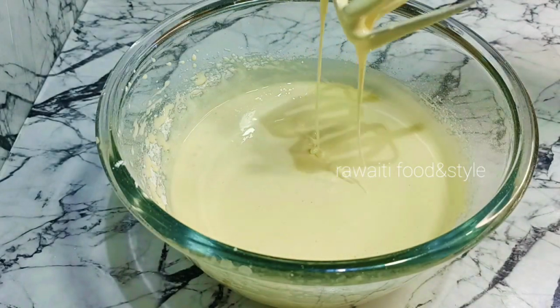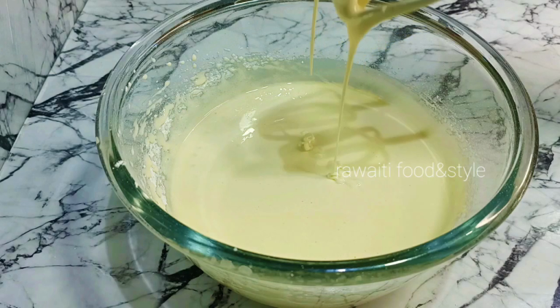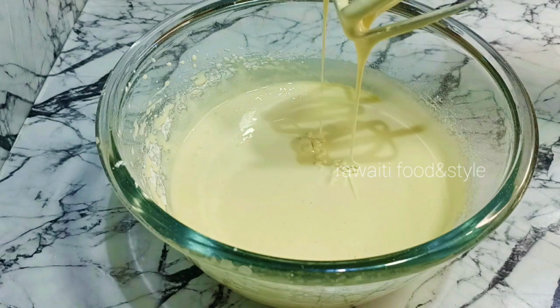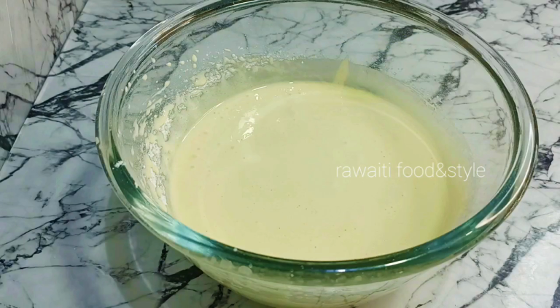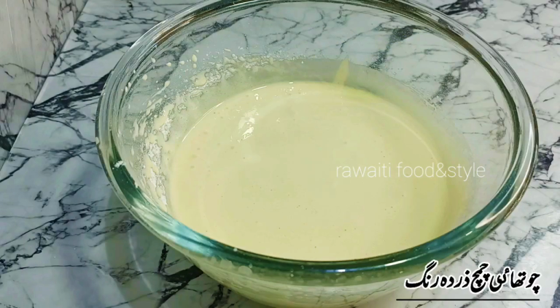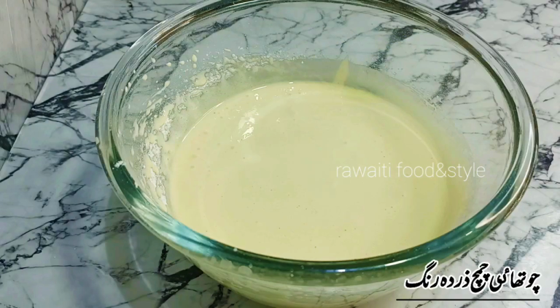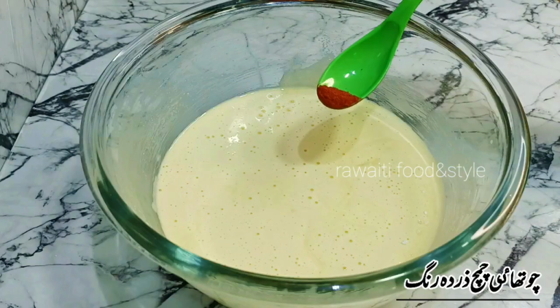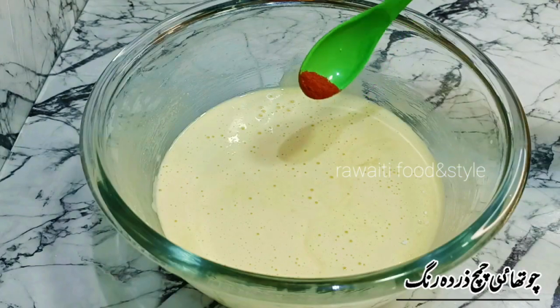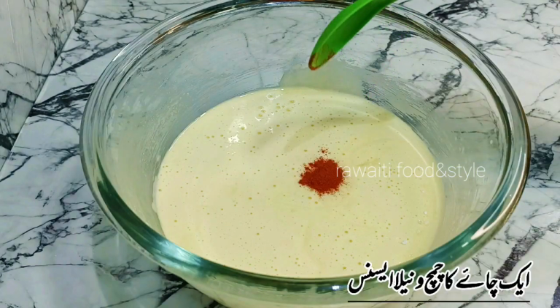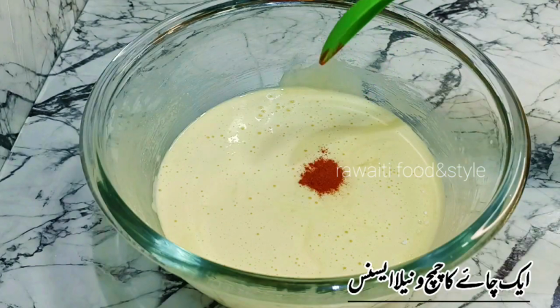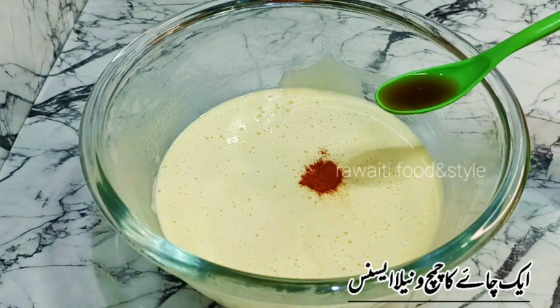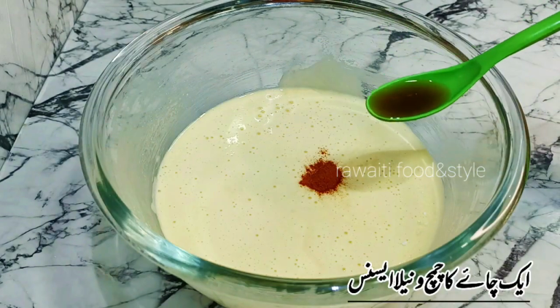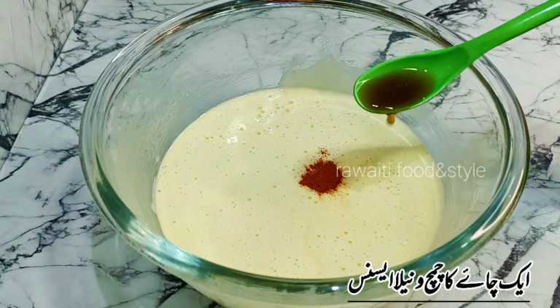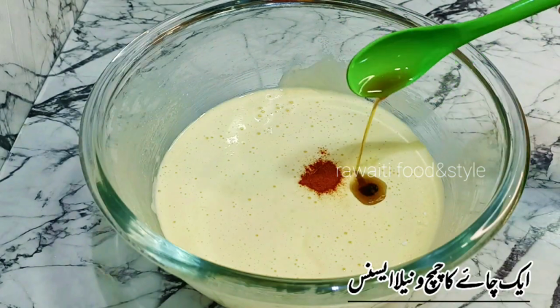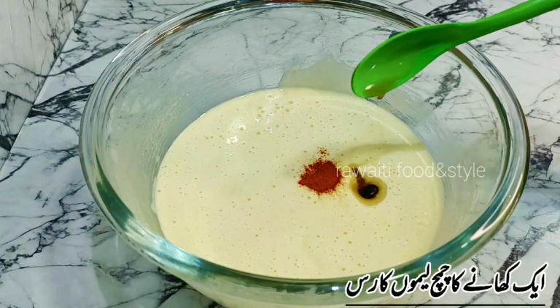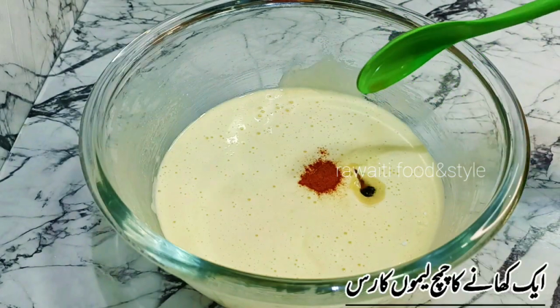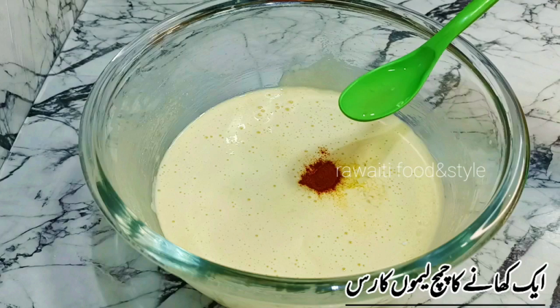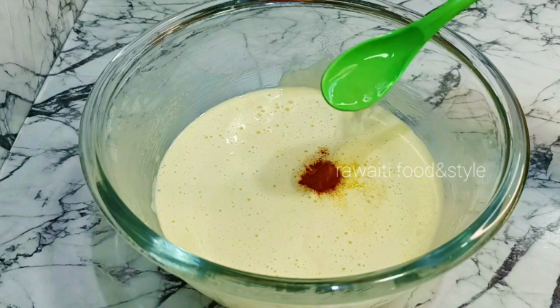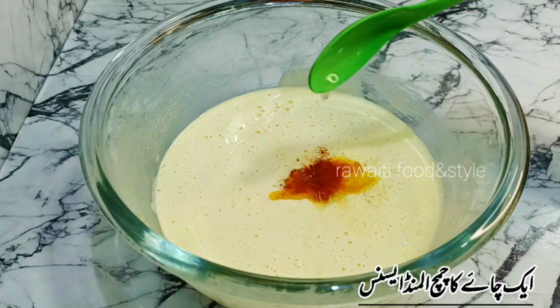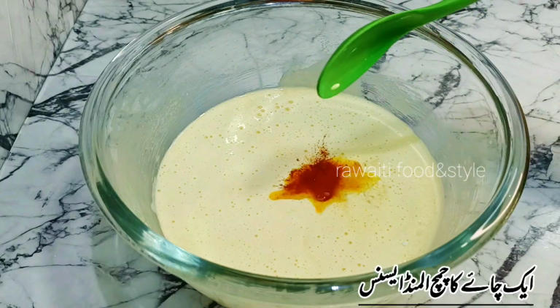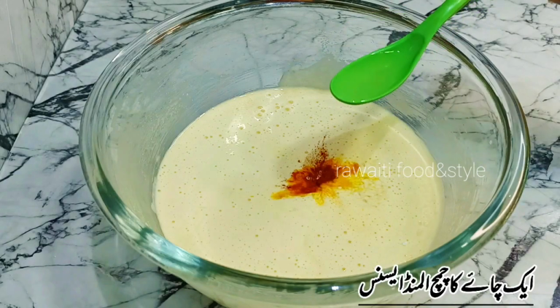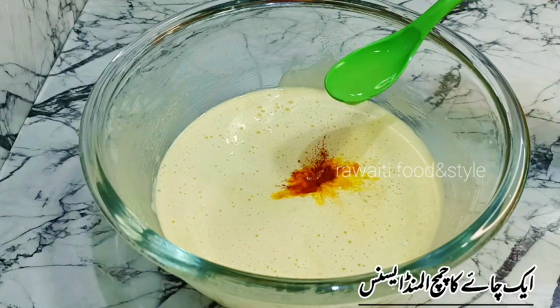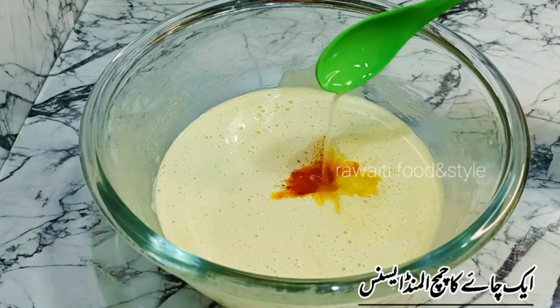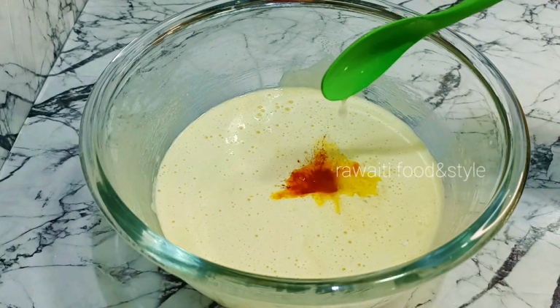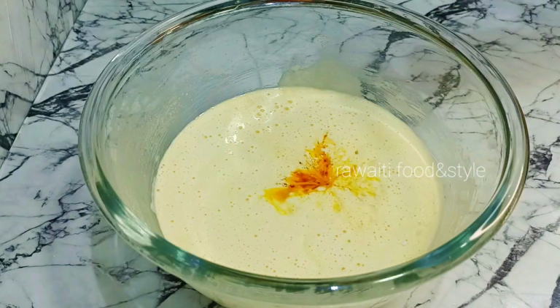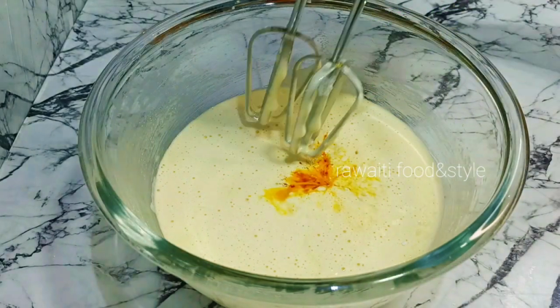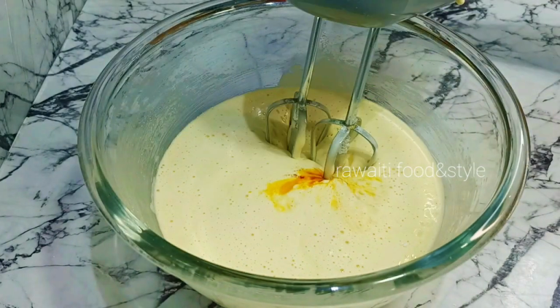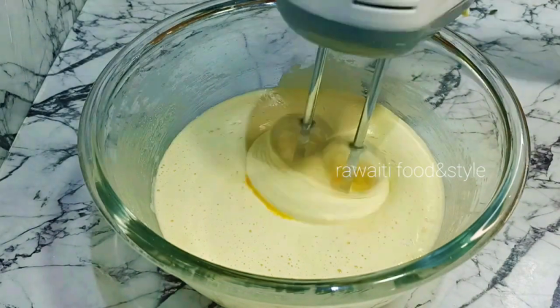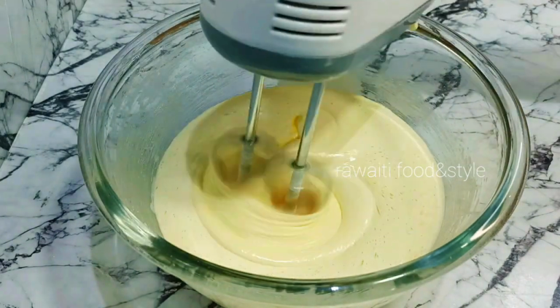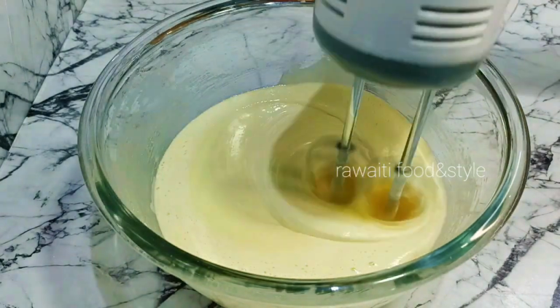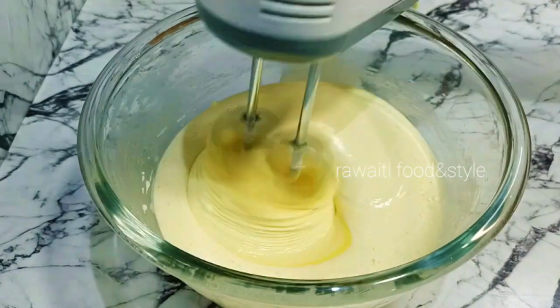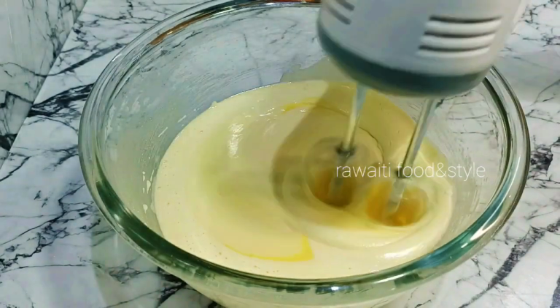Now we will add 1 teaspoon of vanilla essence, 1/4 teaspoon of yellow food color, 1 tablespoon of lemon juice, and 1 teaspoon of almond essence.